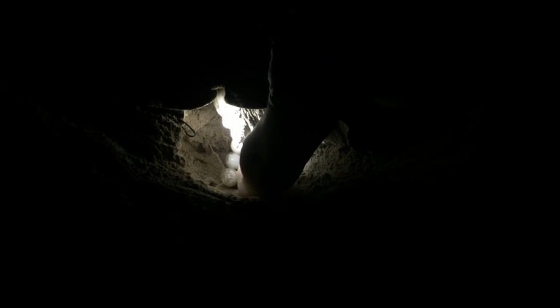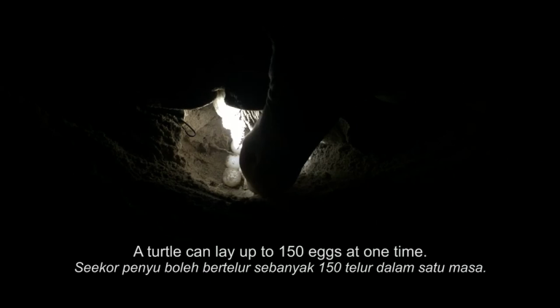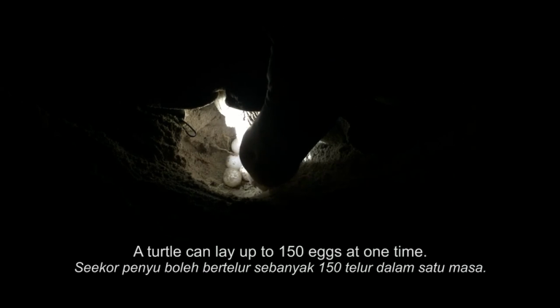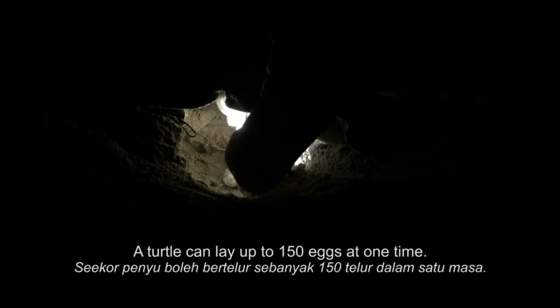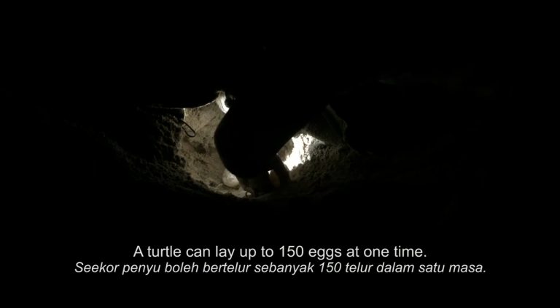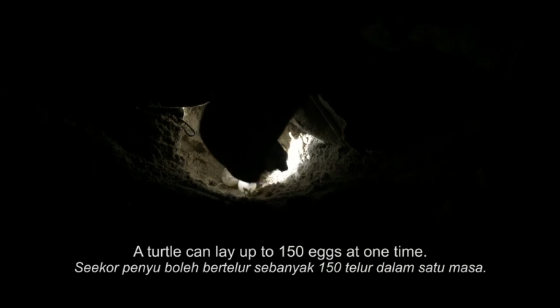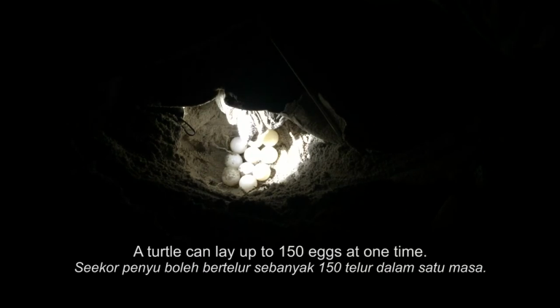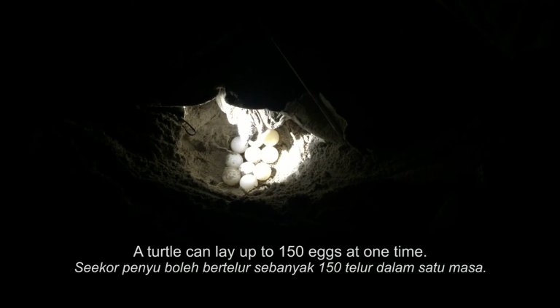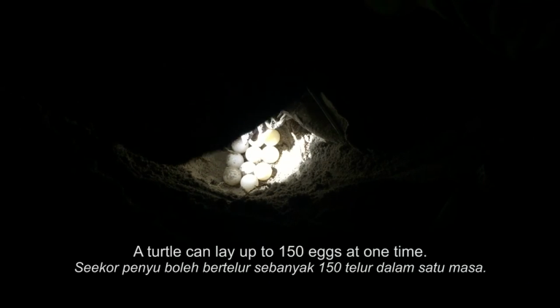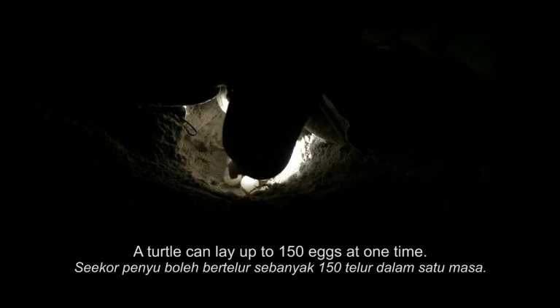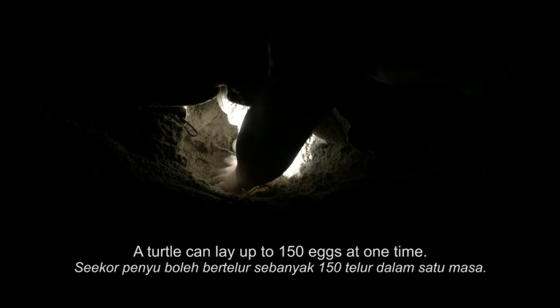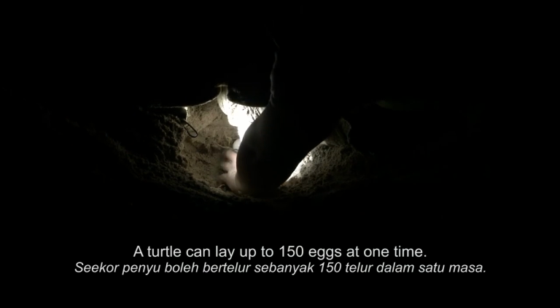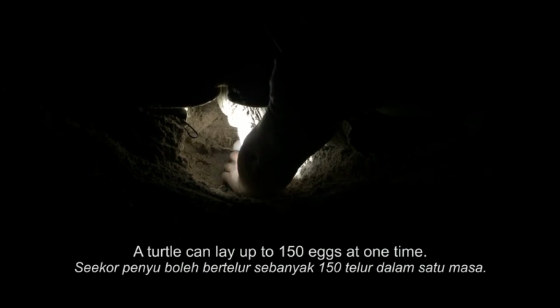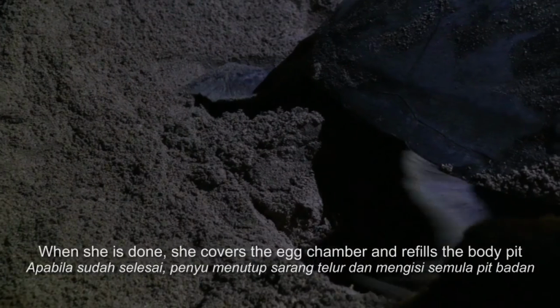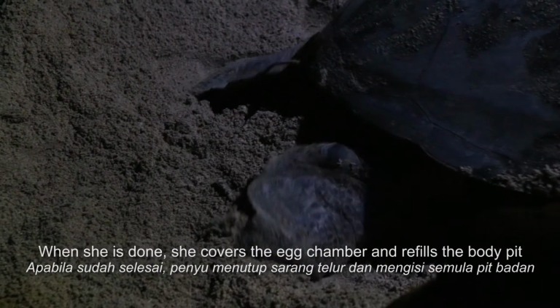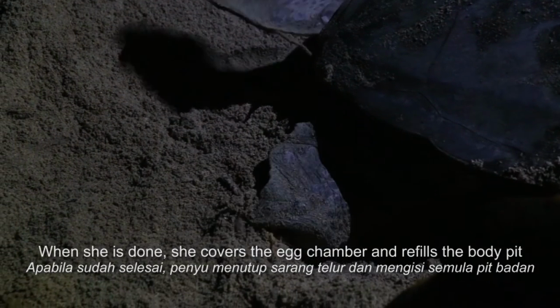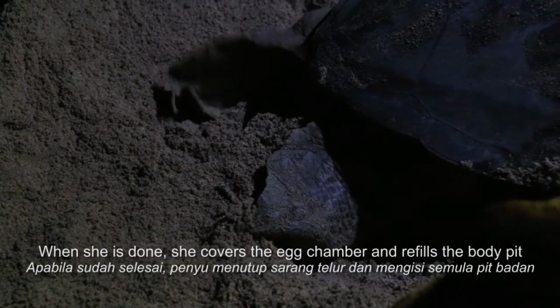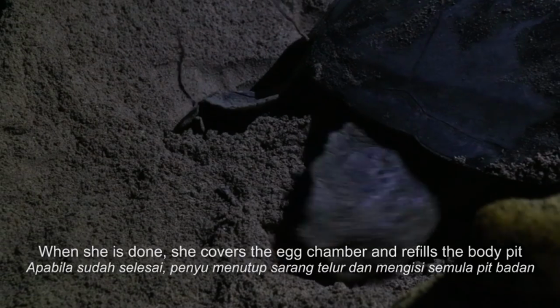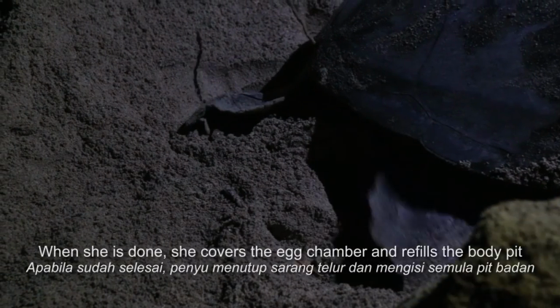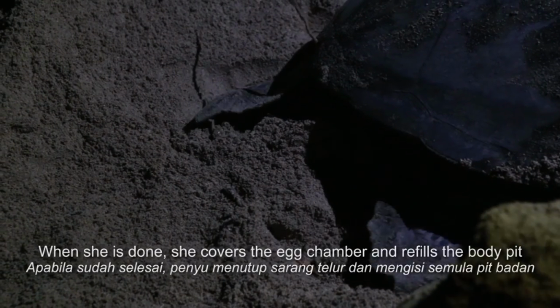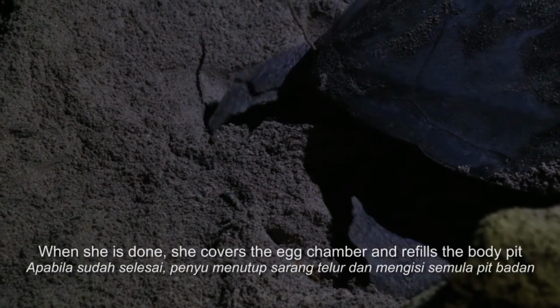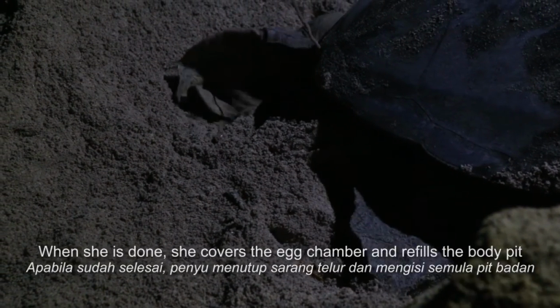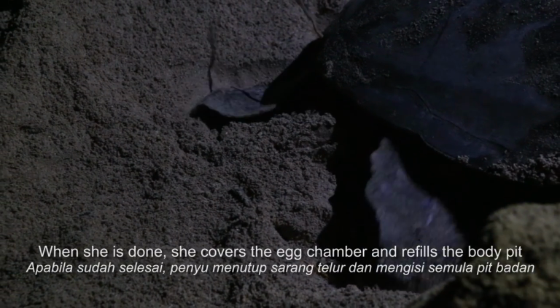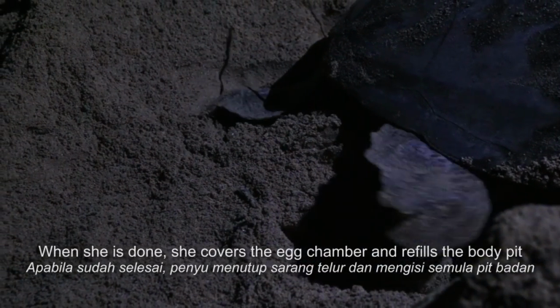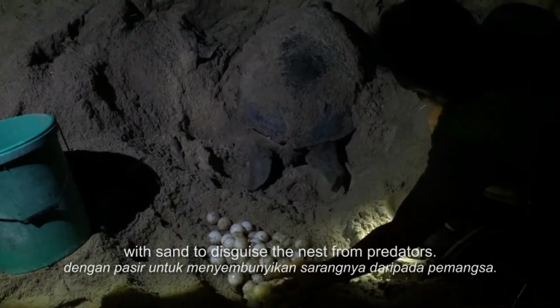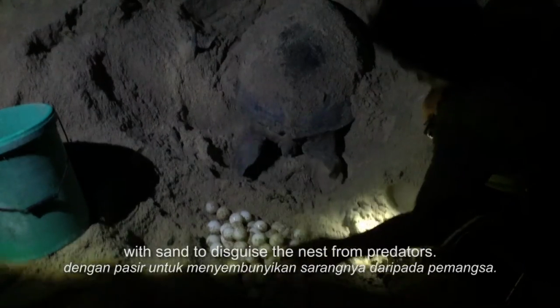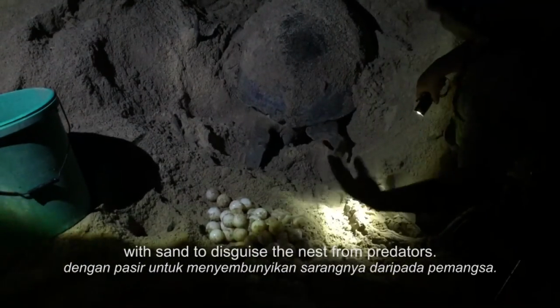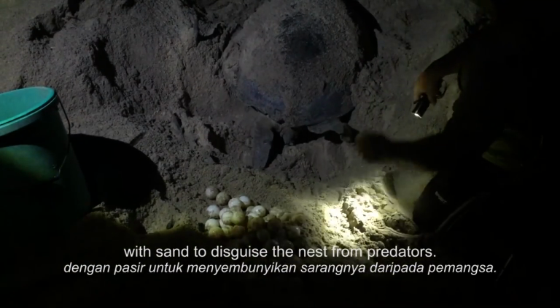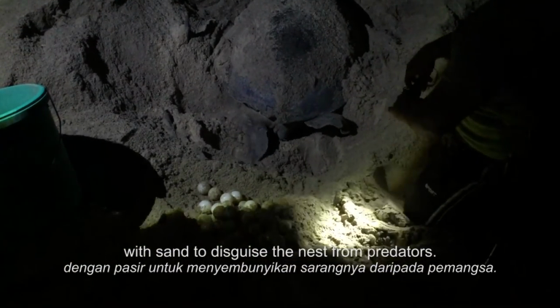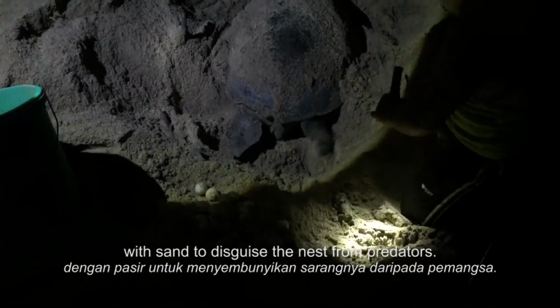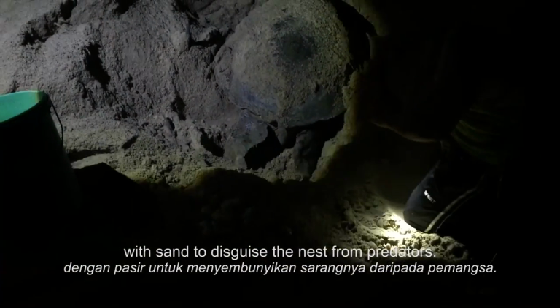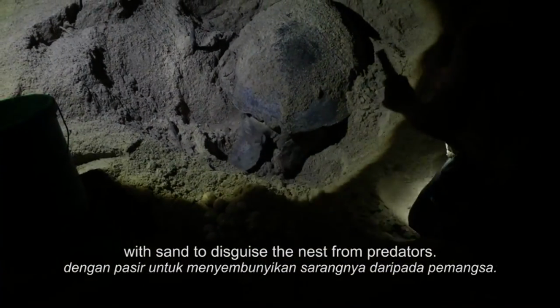A turtle can lay up to 150 eggs at one time. When she is done, she covers the egg chamber and refills the body pit with sand to disguise the nest from predators.